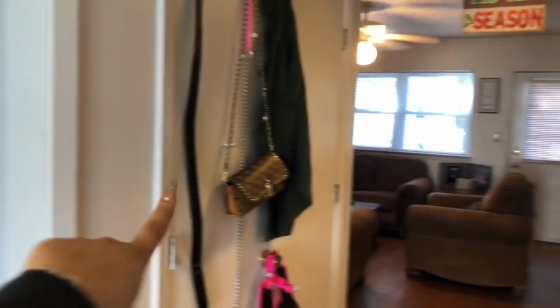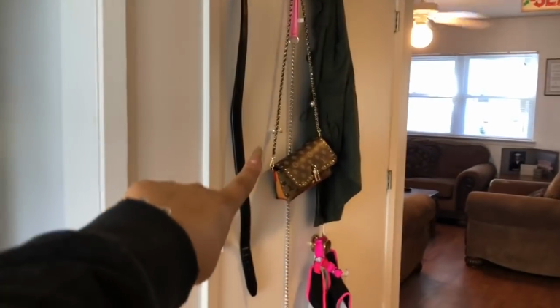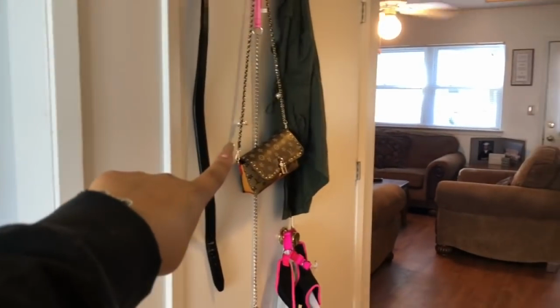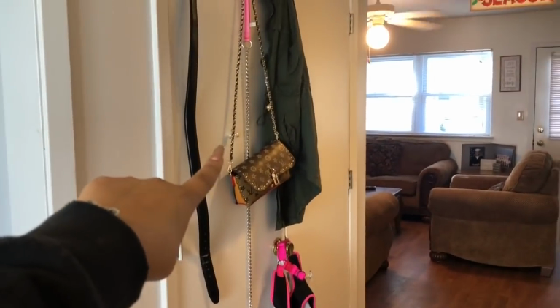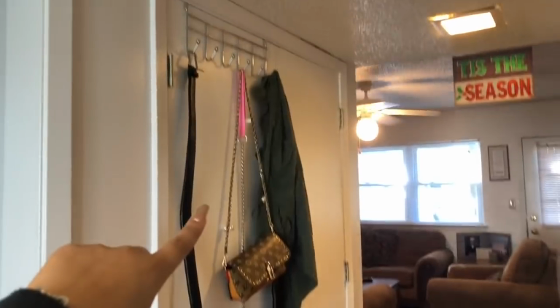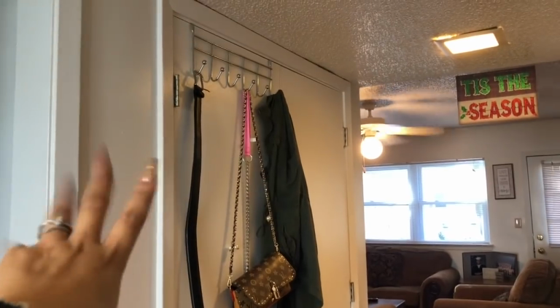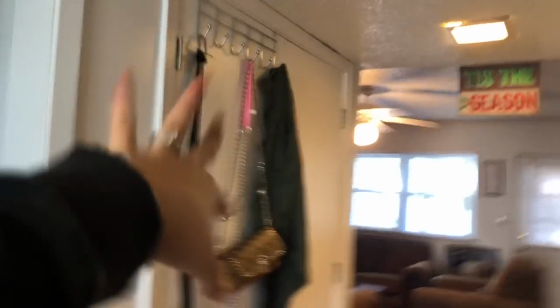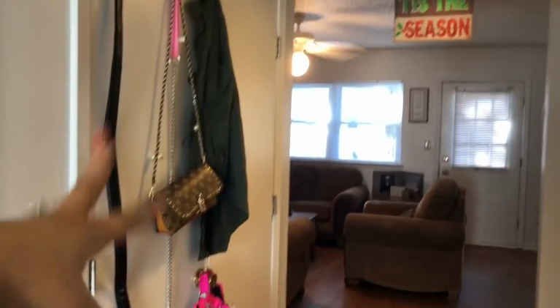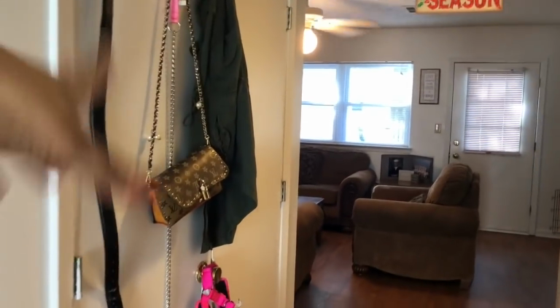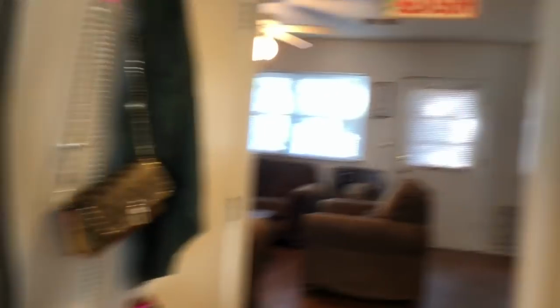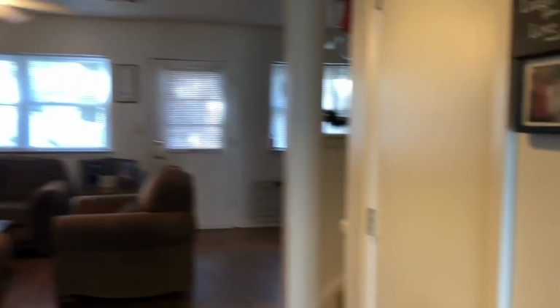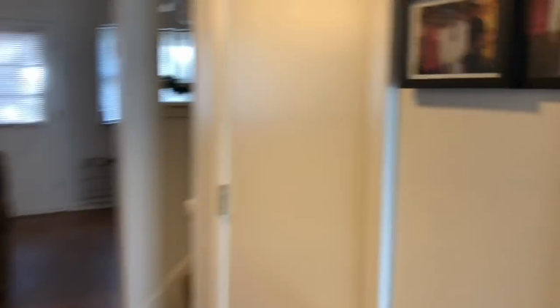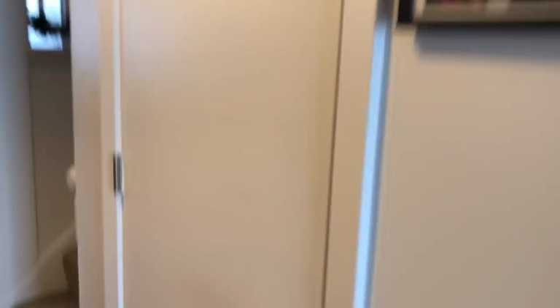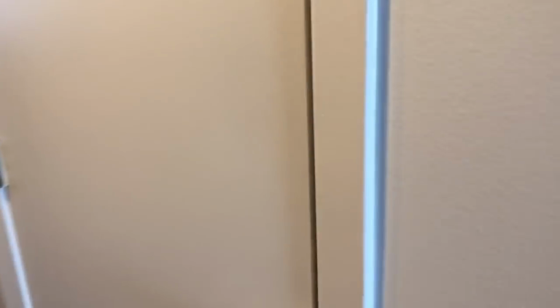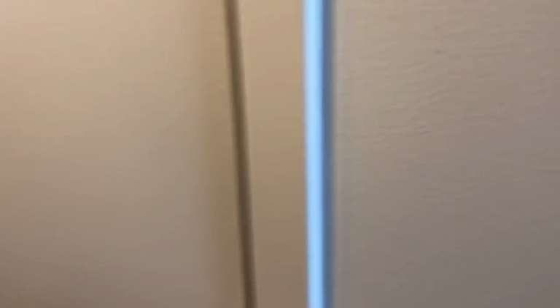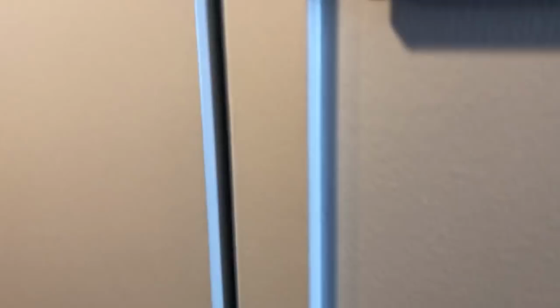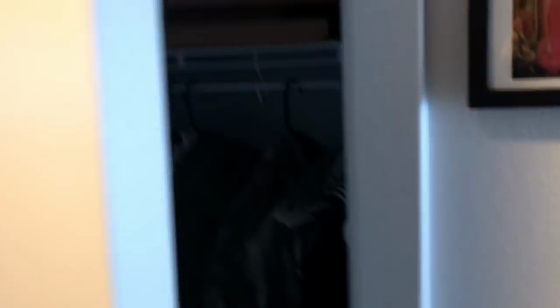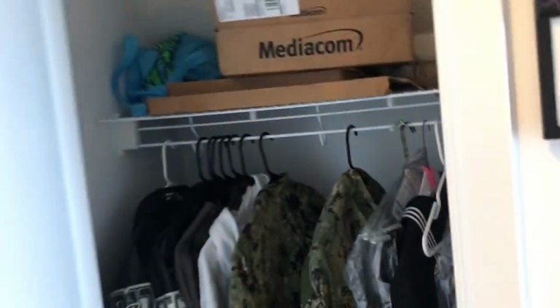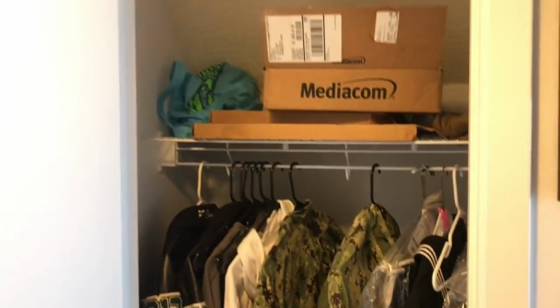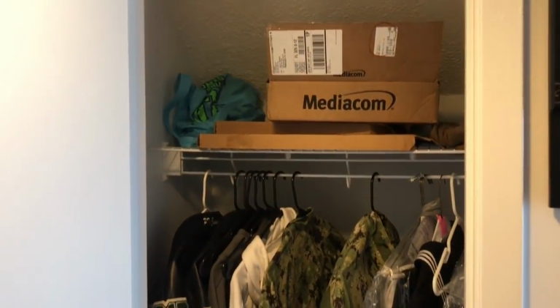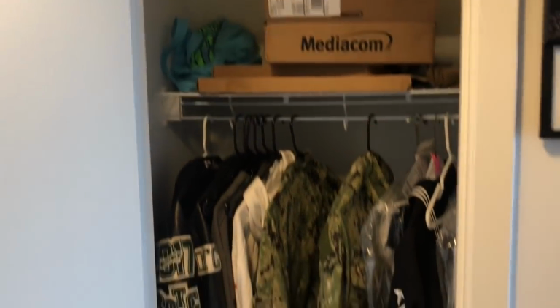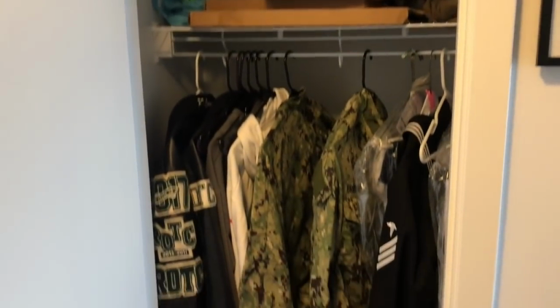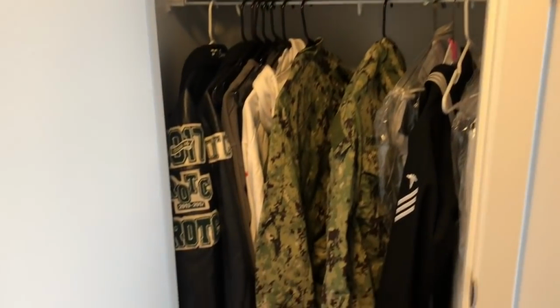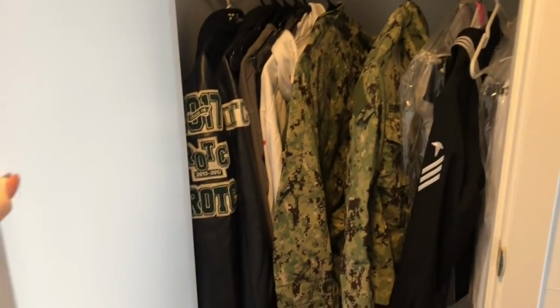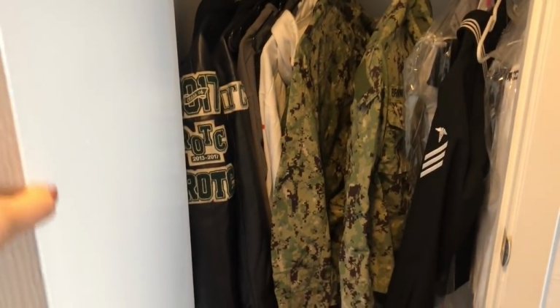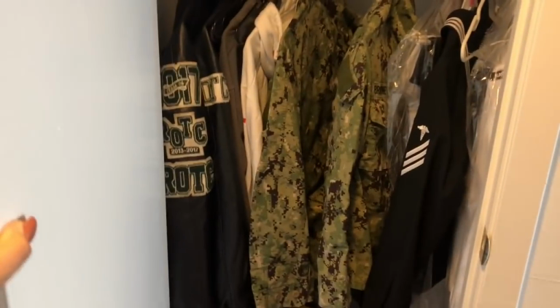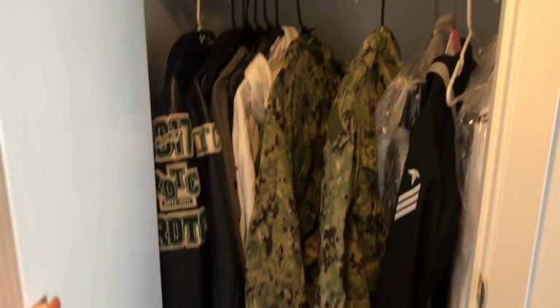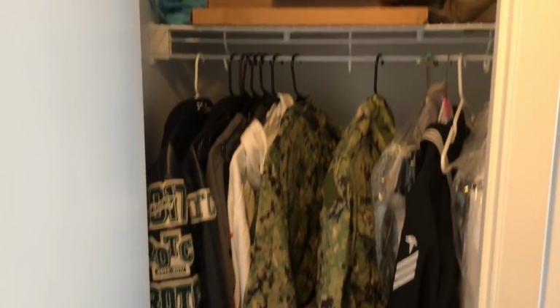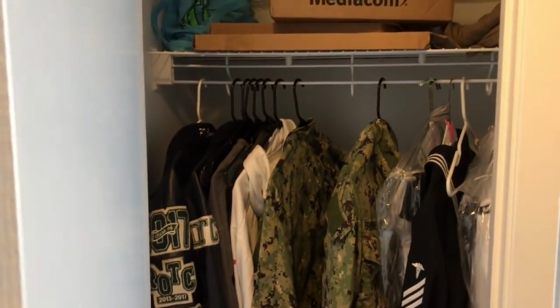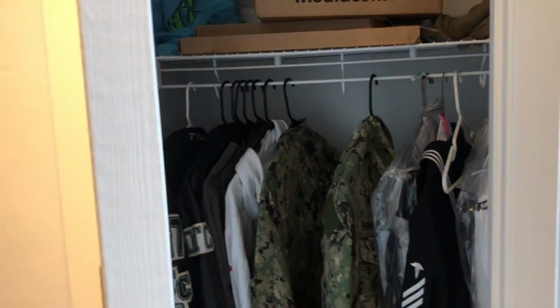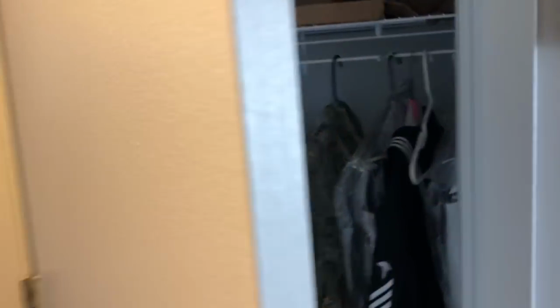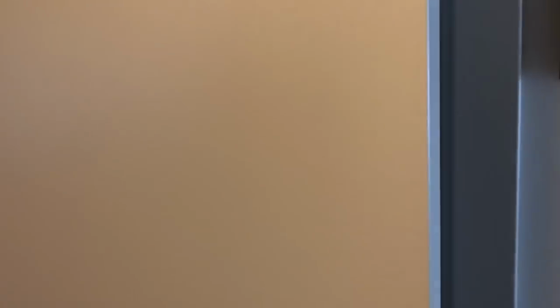This little thing over here is our water heater and we just hang random stuff when we come in. This little closet is just for jackets and uniforms so we don't have to put them upstairs in our closet.